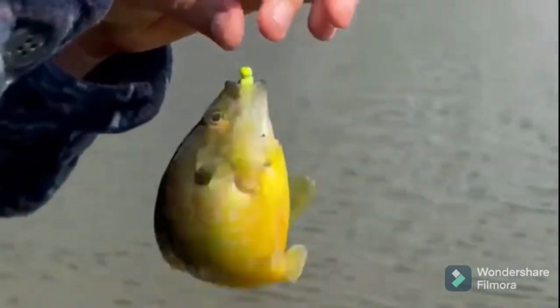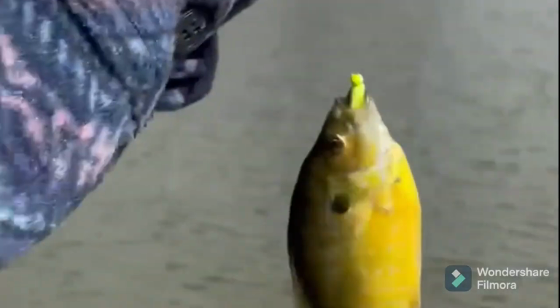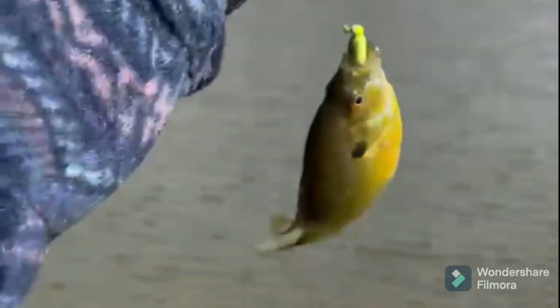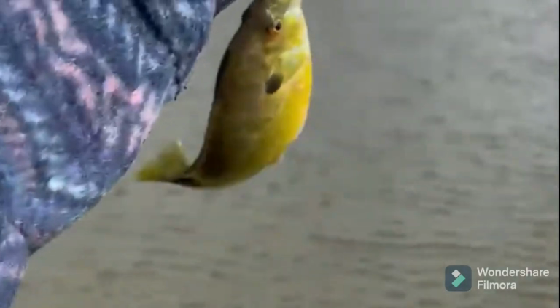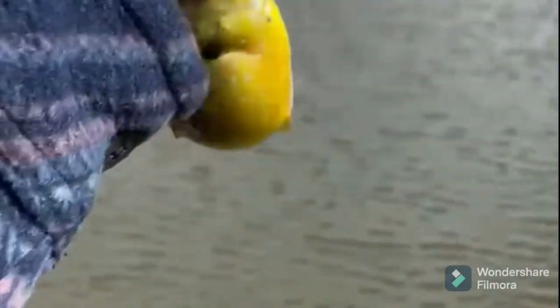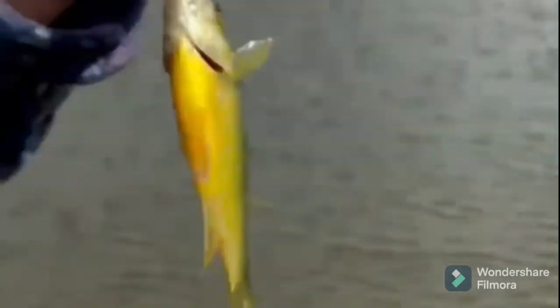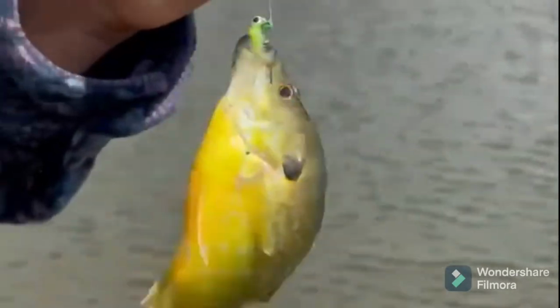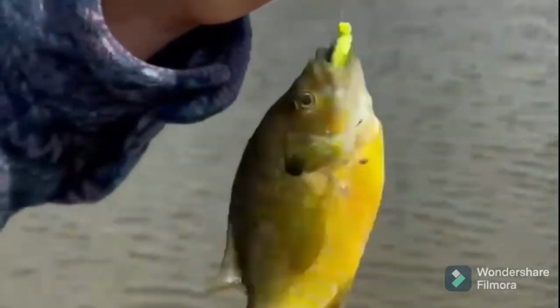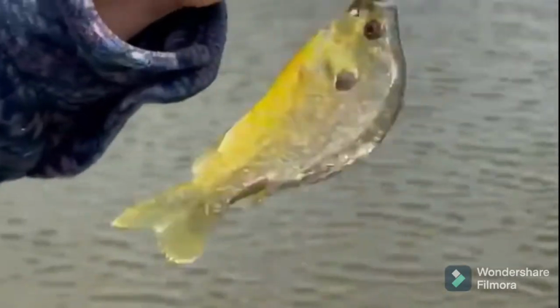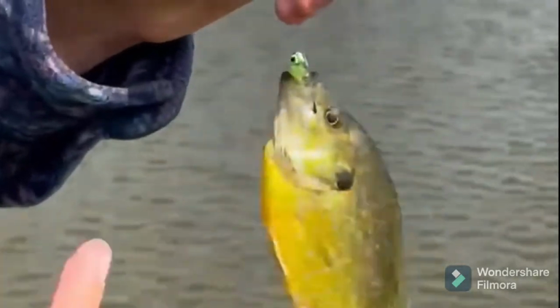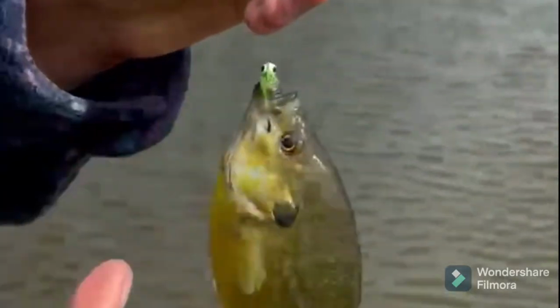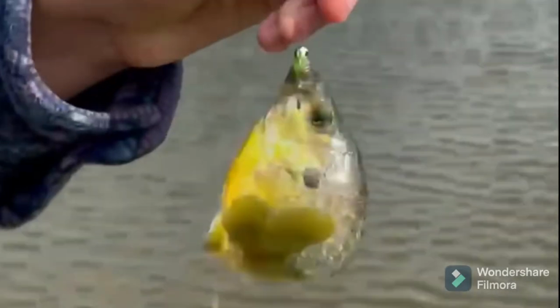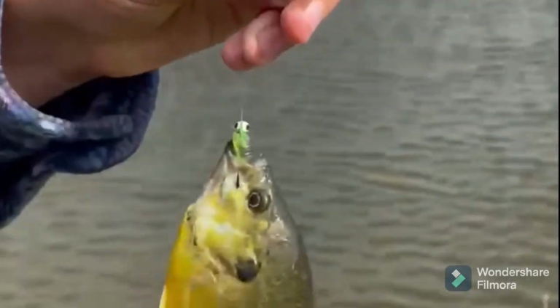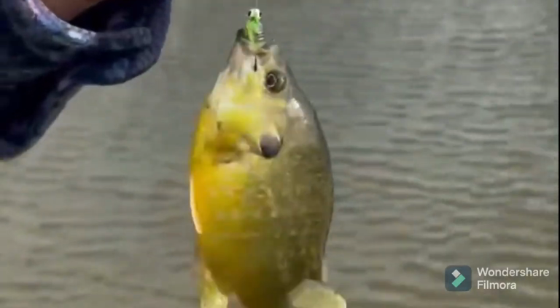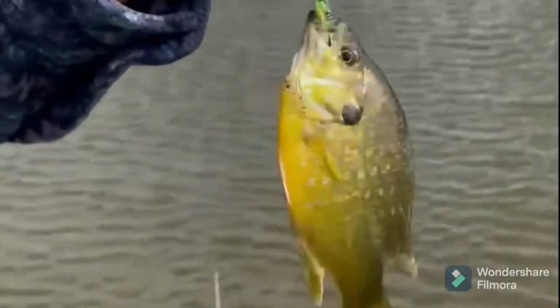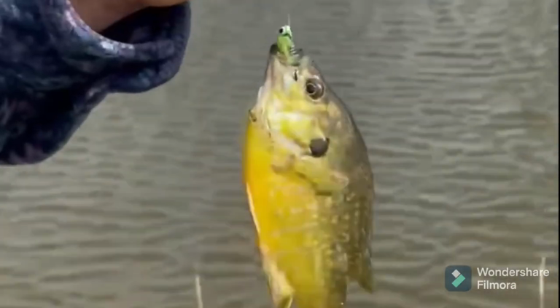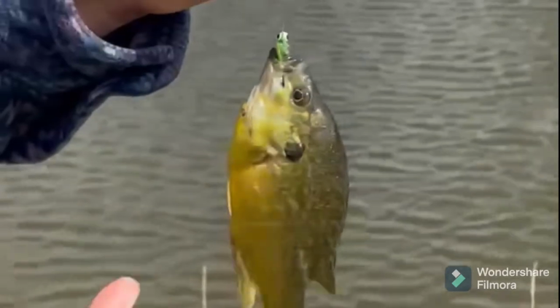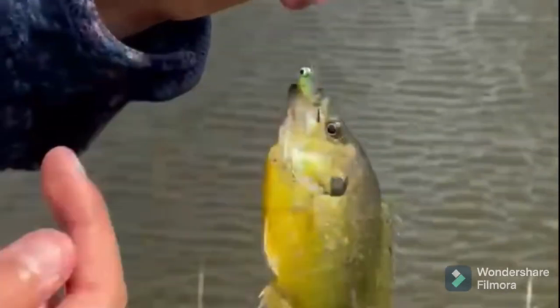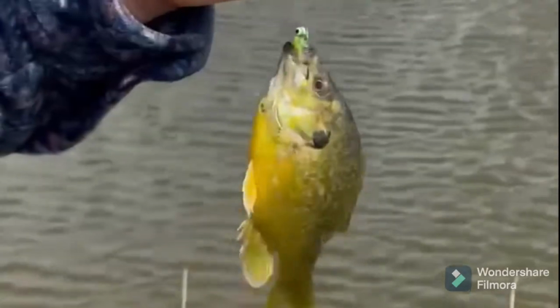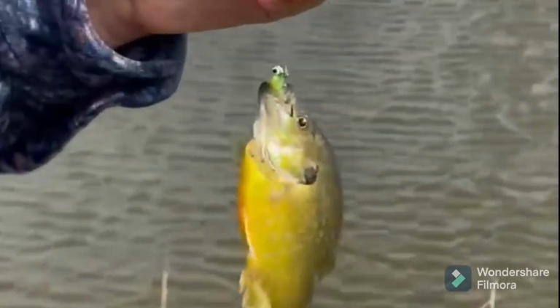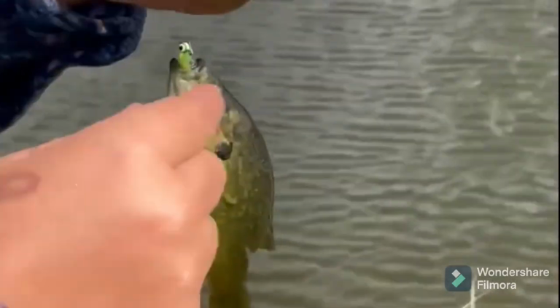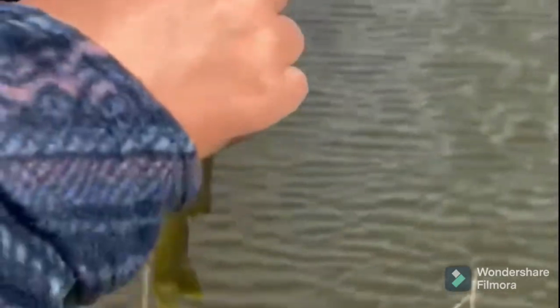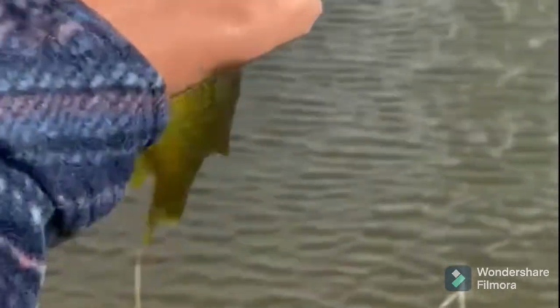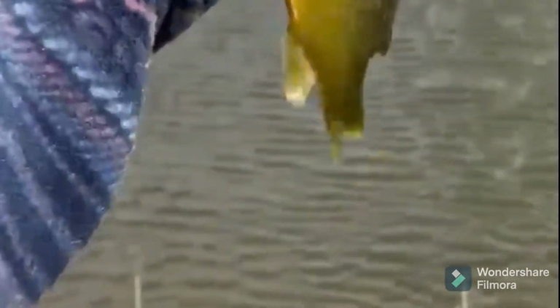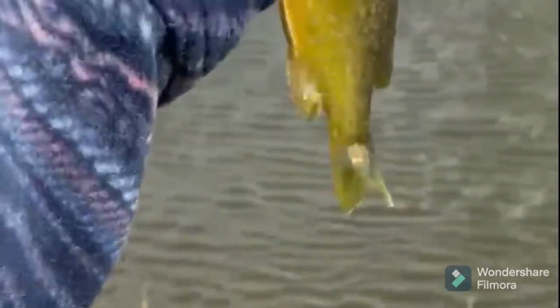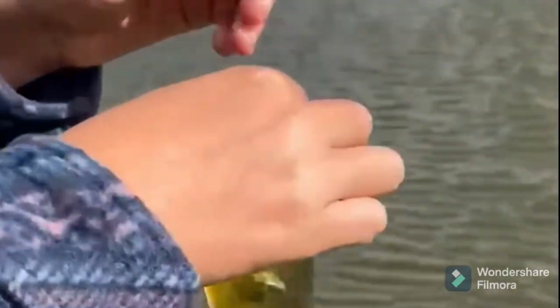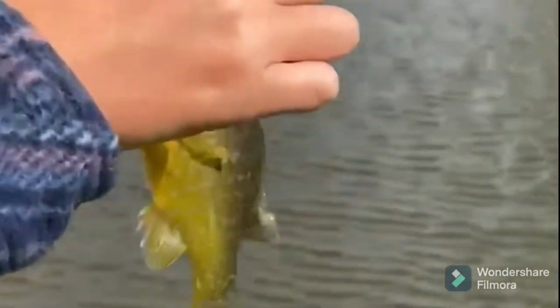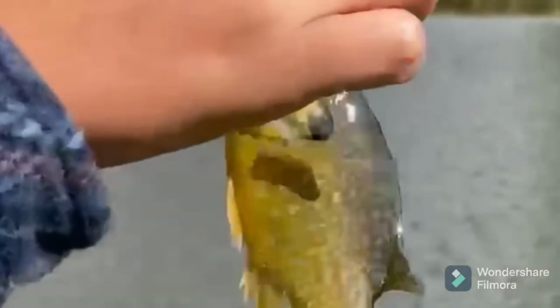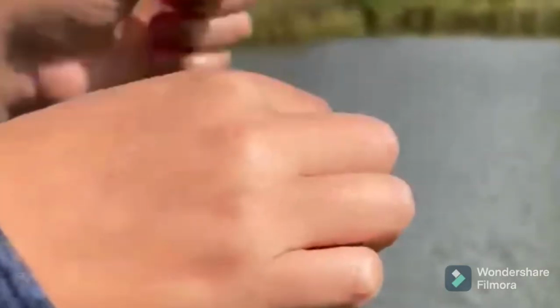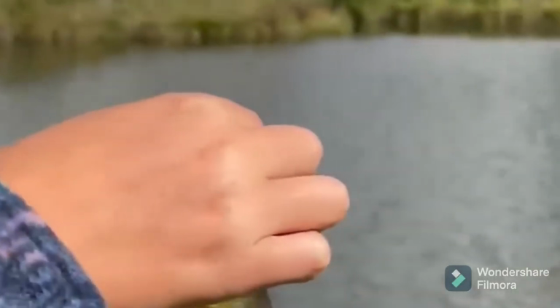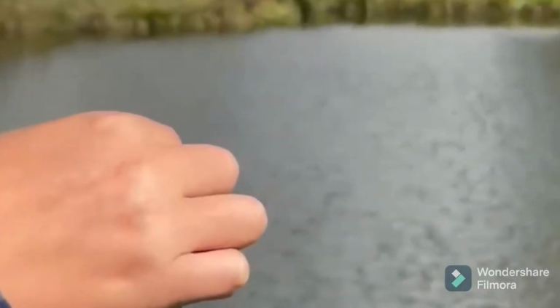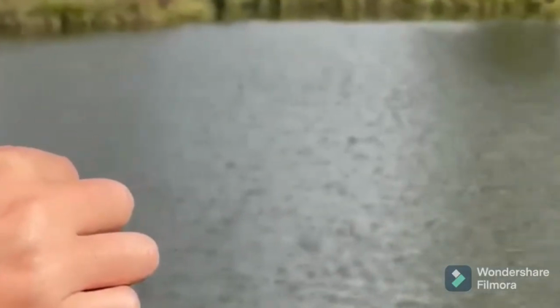If you want to catch some small or decent-sized bass, you might want to use a bigger jig head or soft plastic. But this setup will catch you more fish than that heron over there.